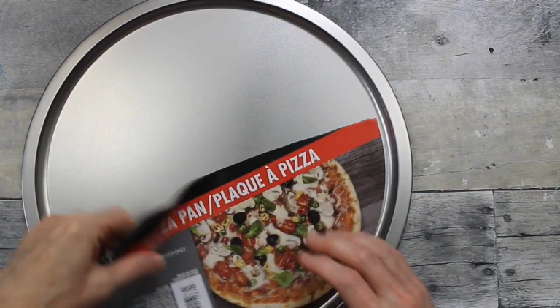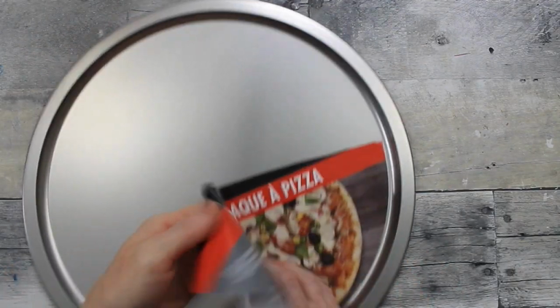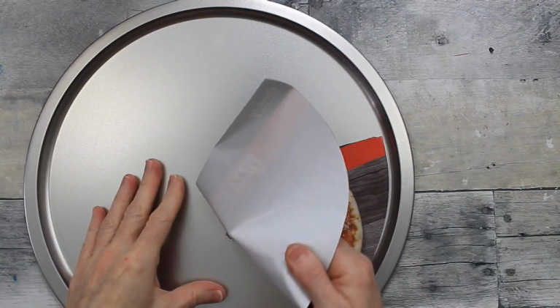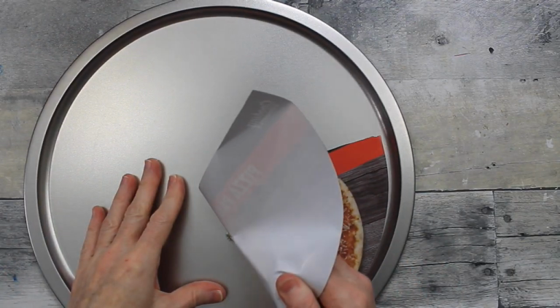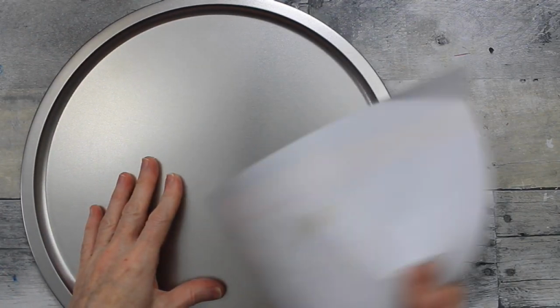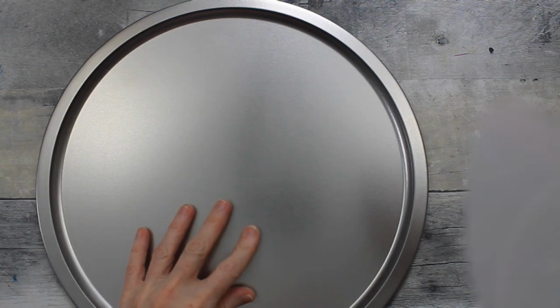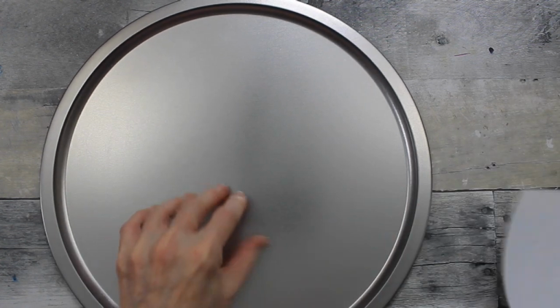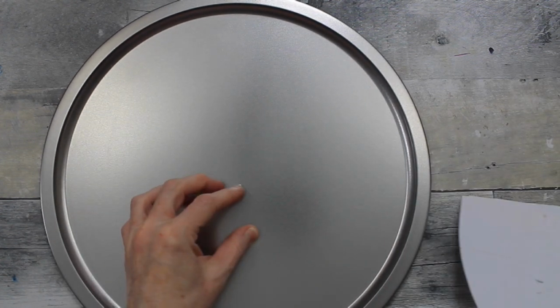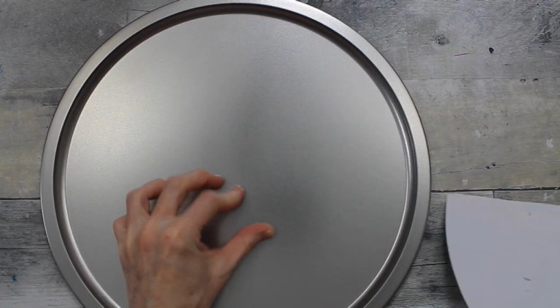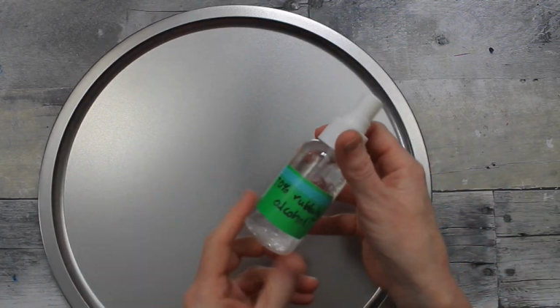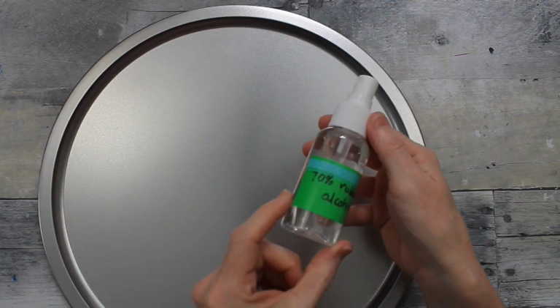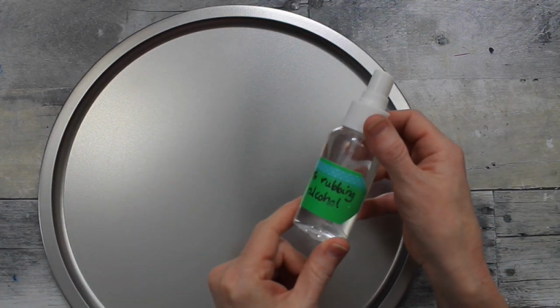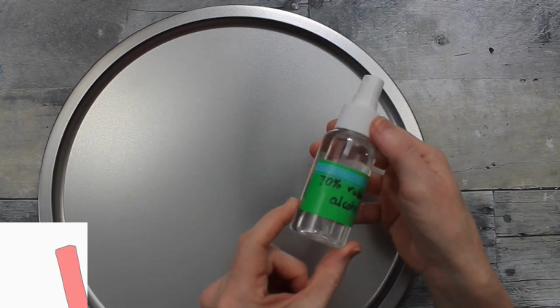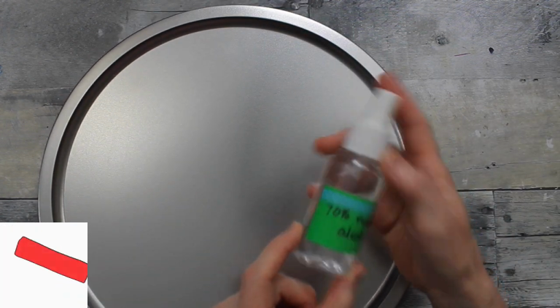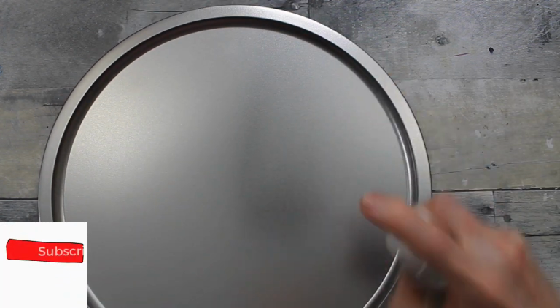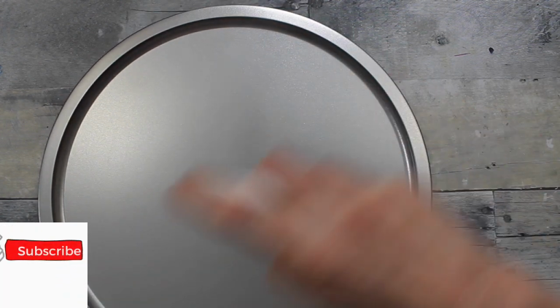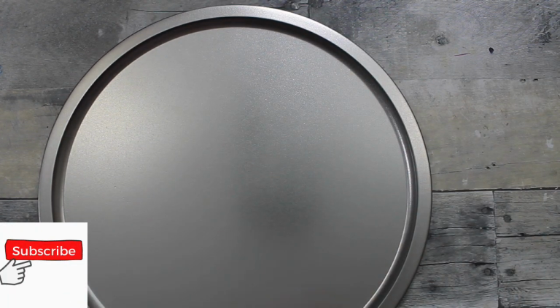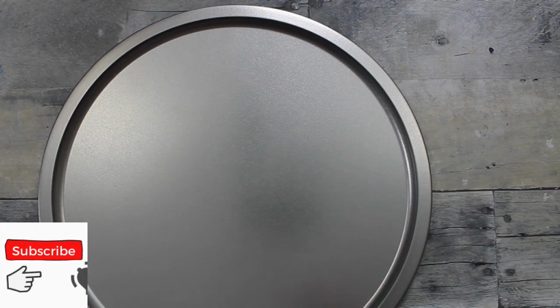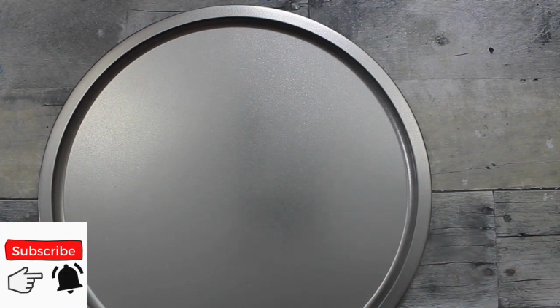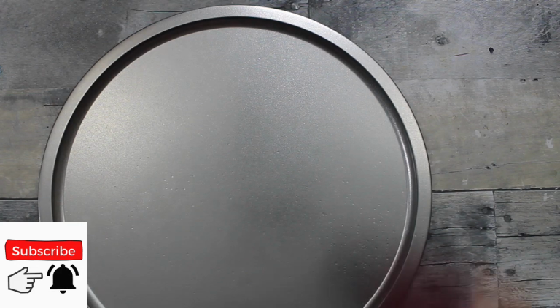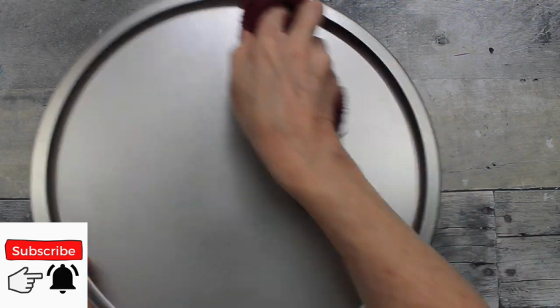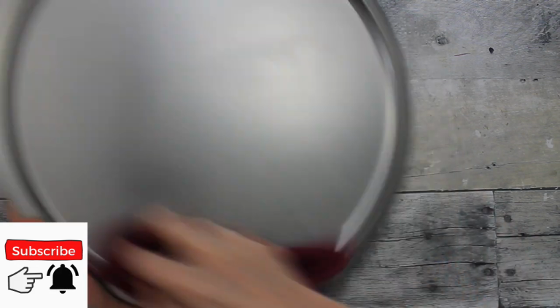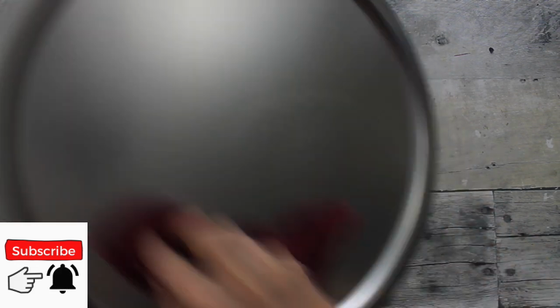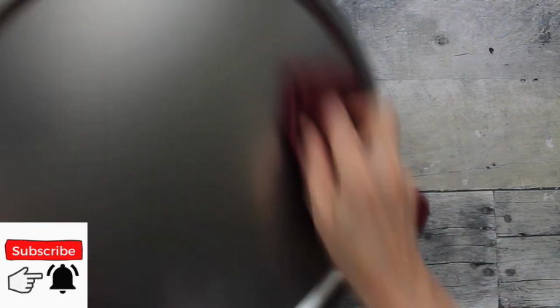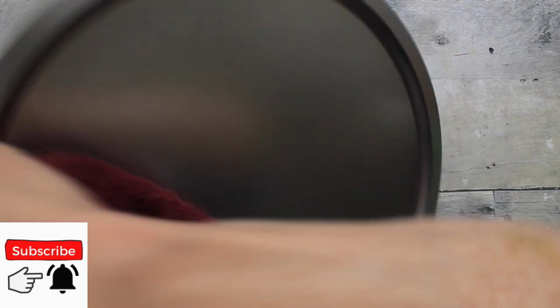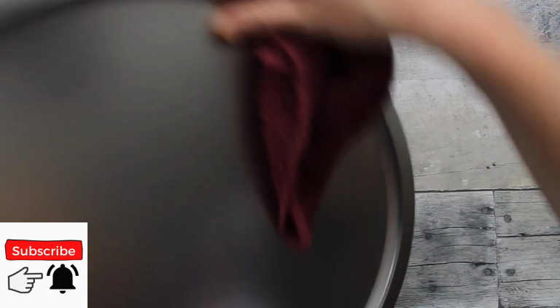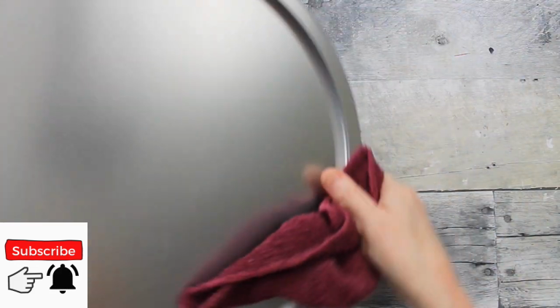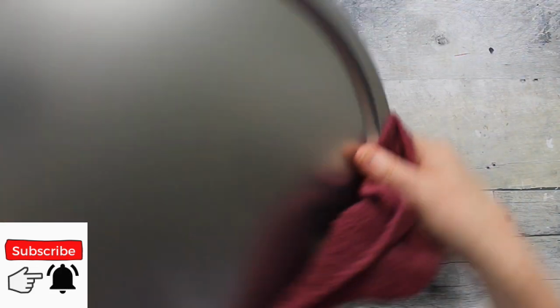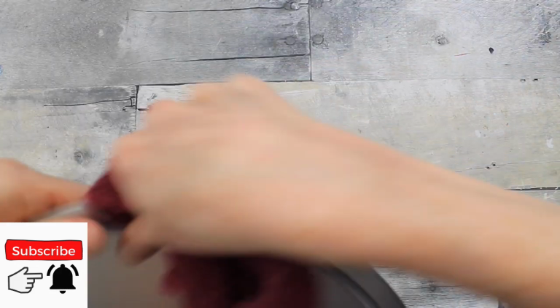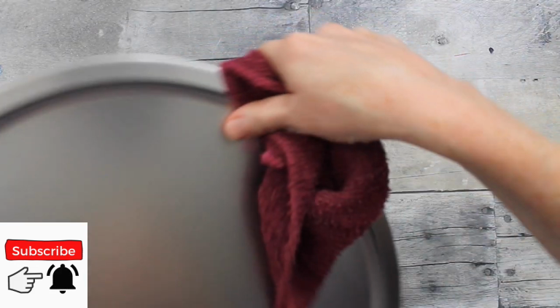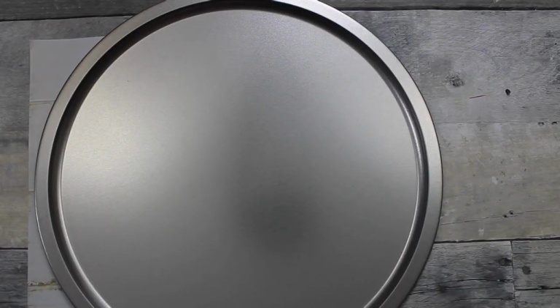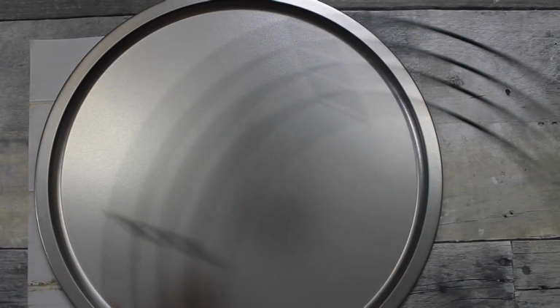We're going to start by removing and cleaning up this pan, taking off any glue and residue. We're going to take the oils and dirt off of it by using alcohol — I just got 70% — and use it to clean my projects to get them nice and clean.